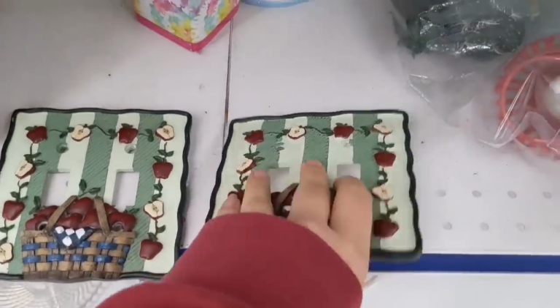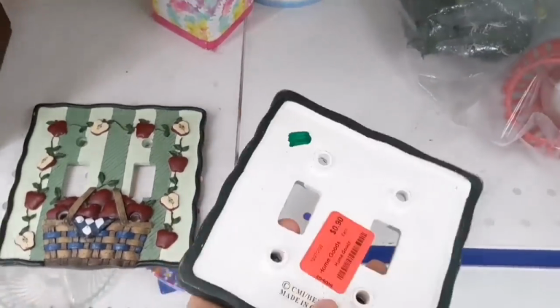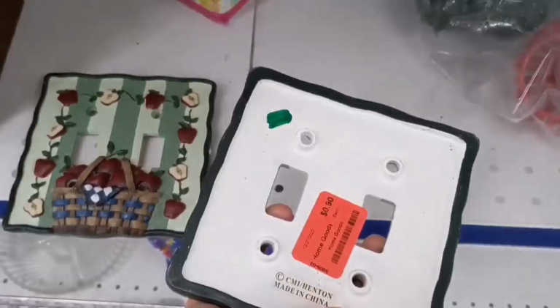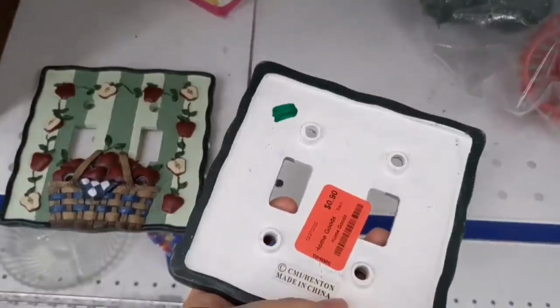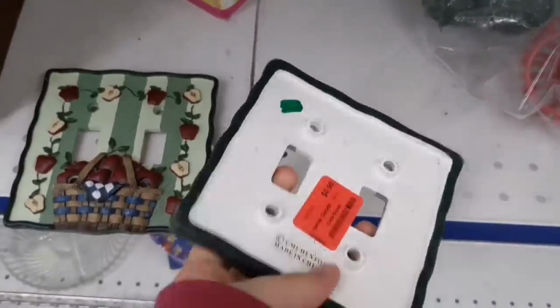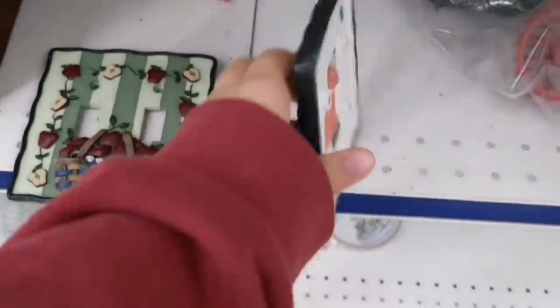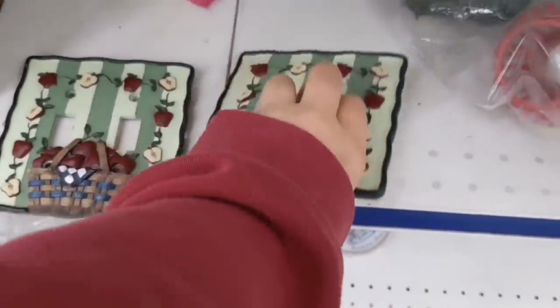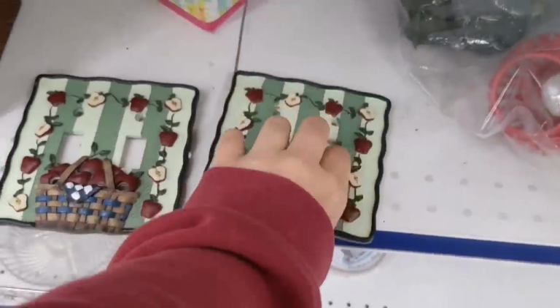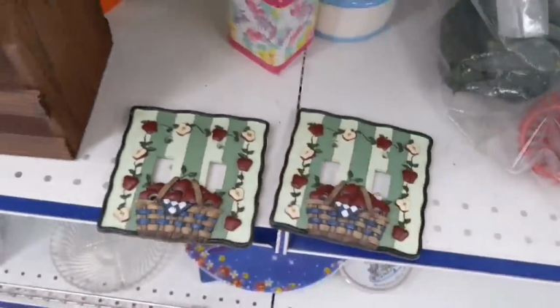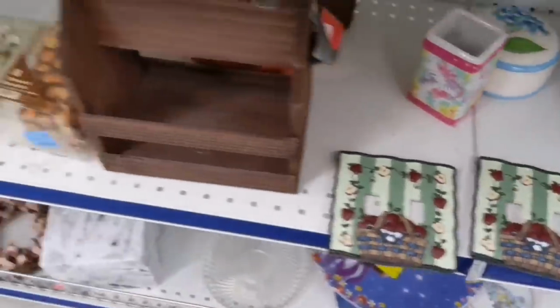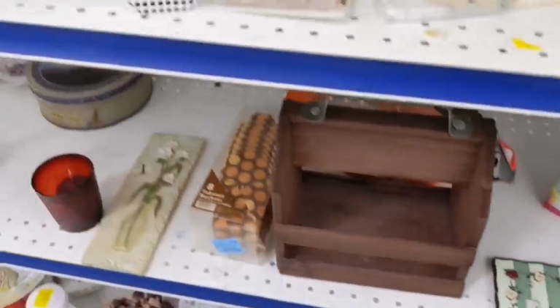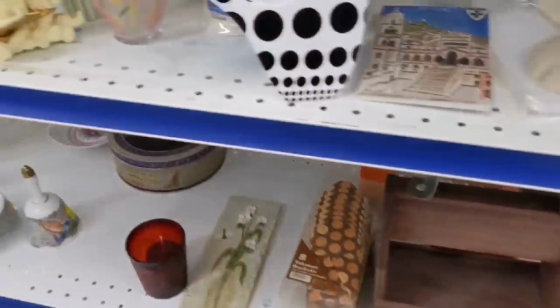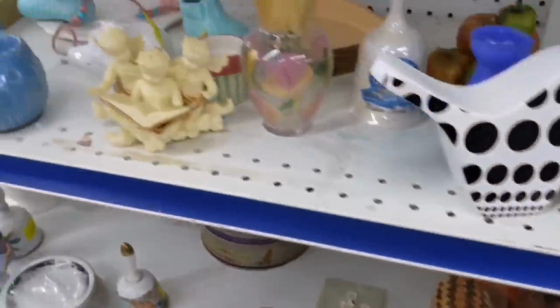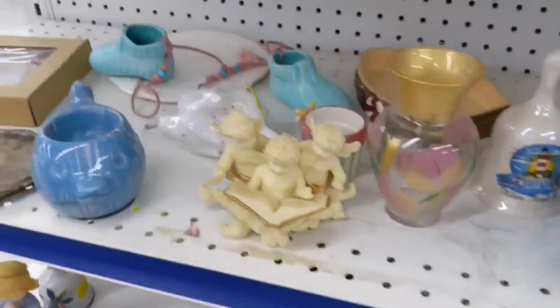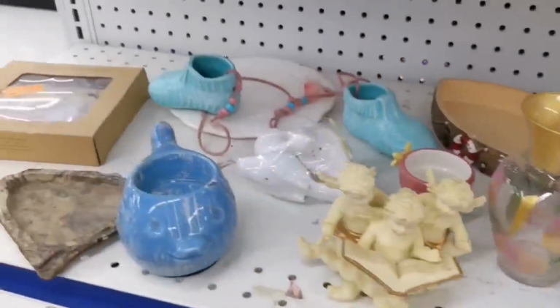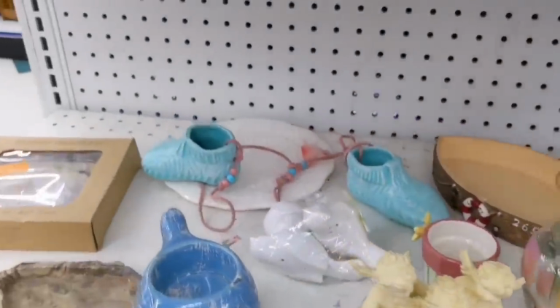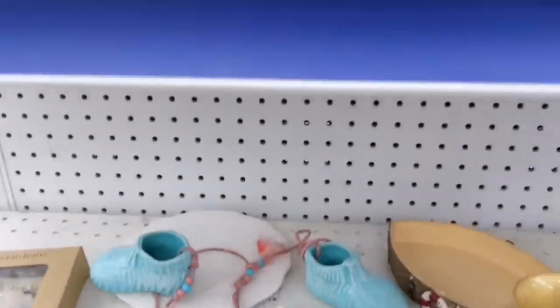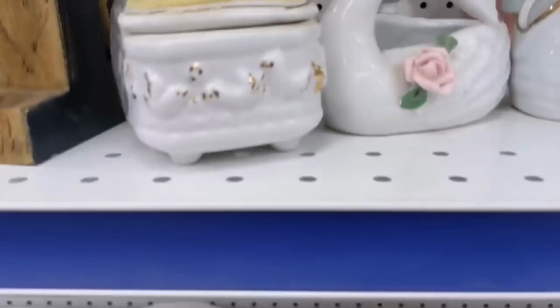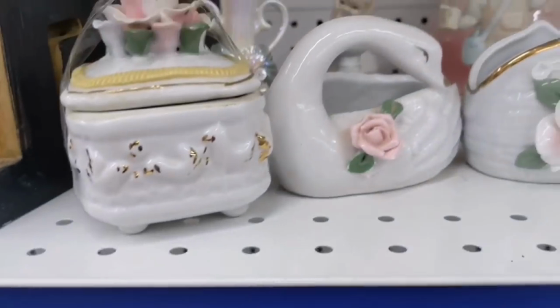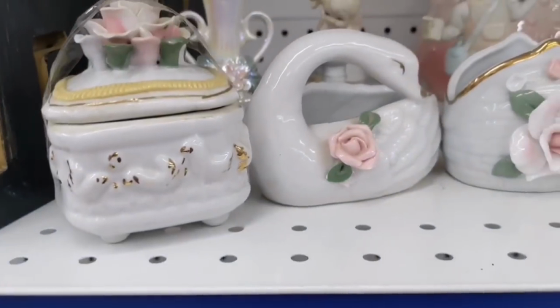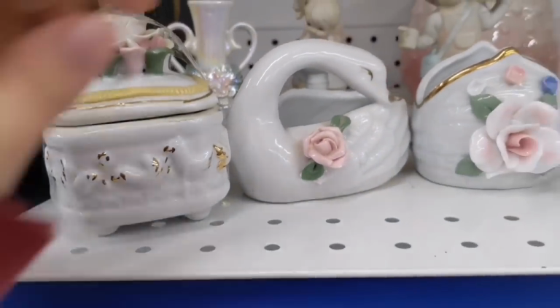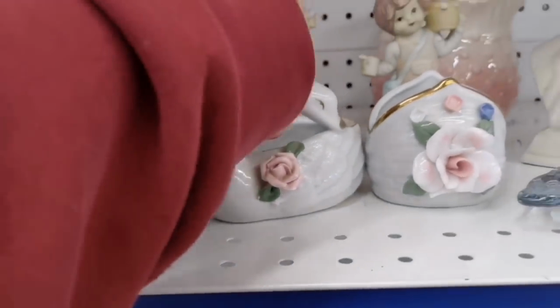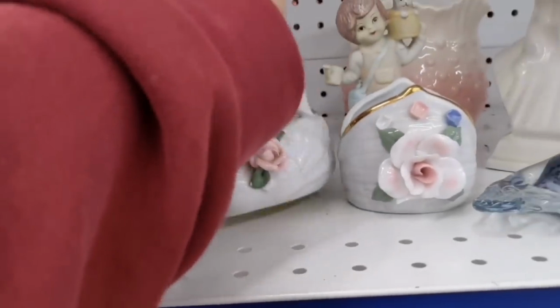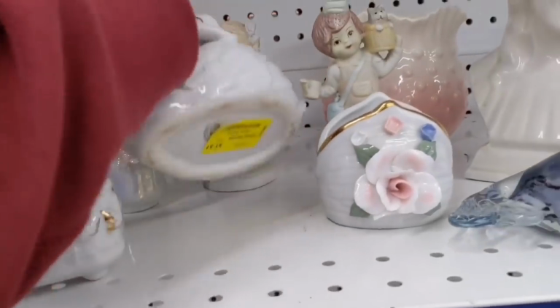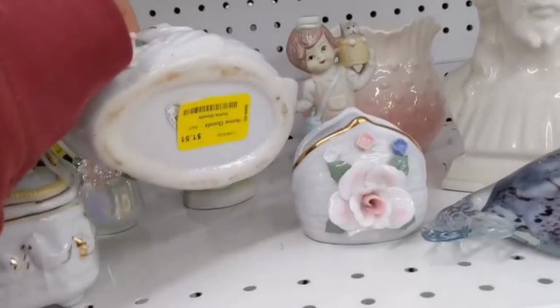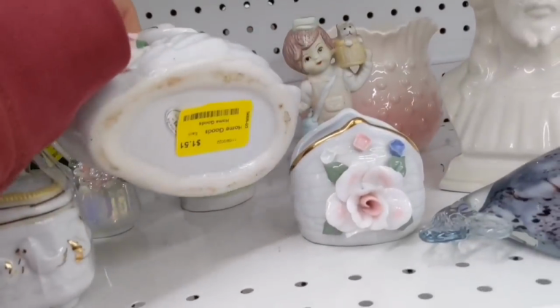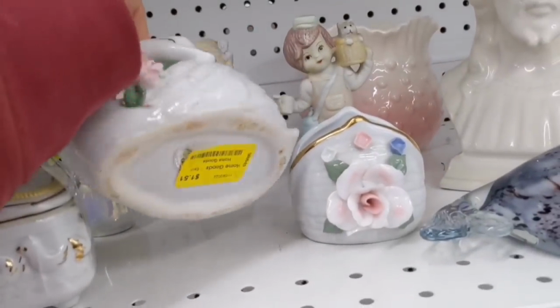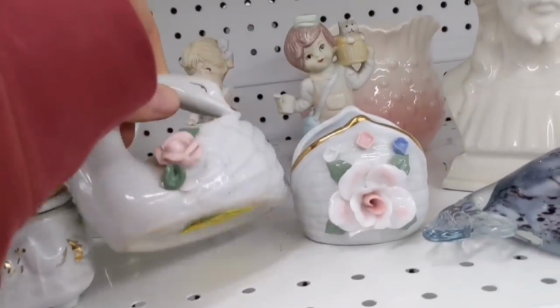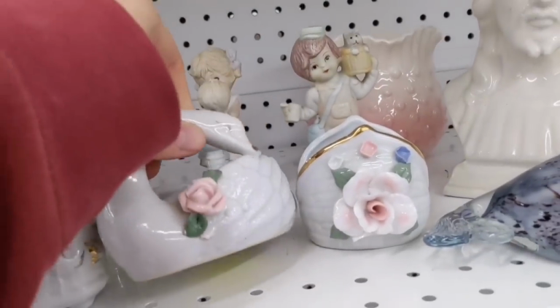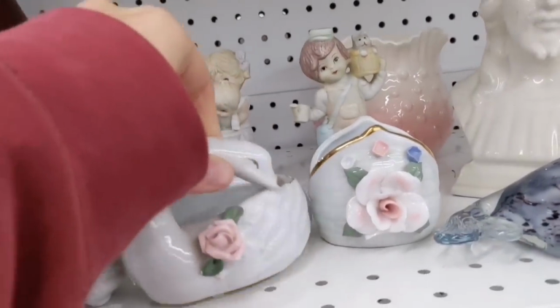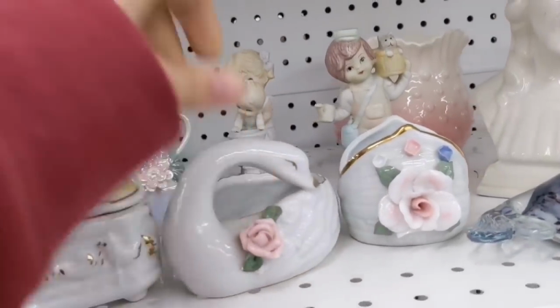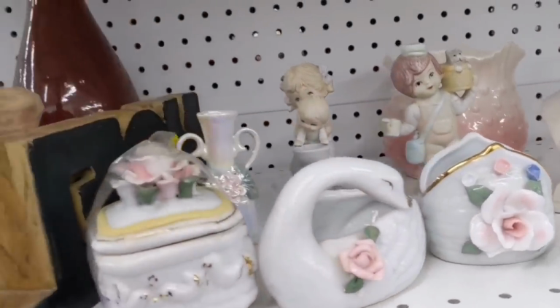These I thought were cute — just little light switch covers. And this little swan, I didn't love her, but $1.50, not too bad.